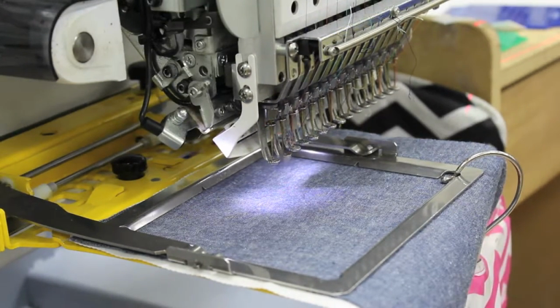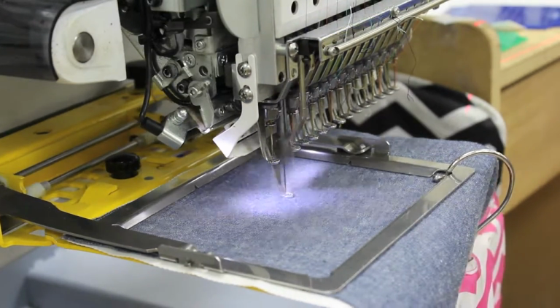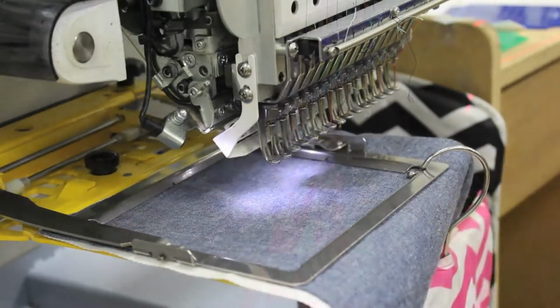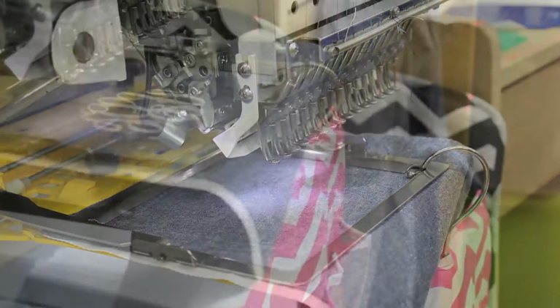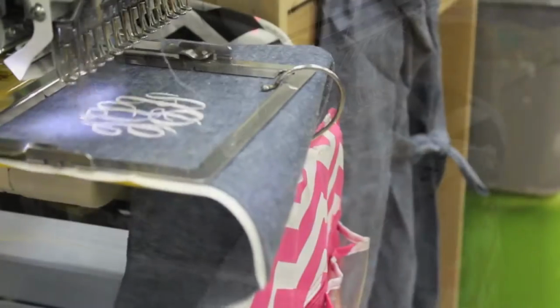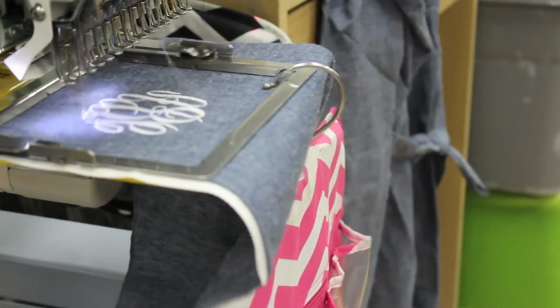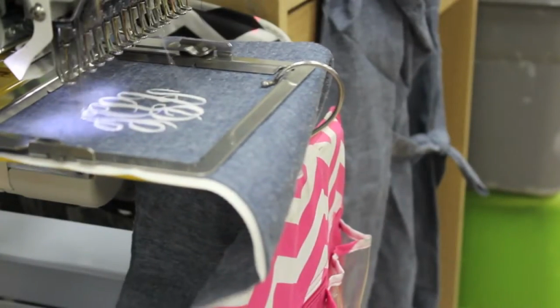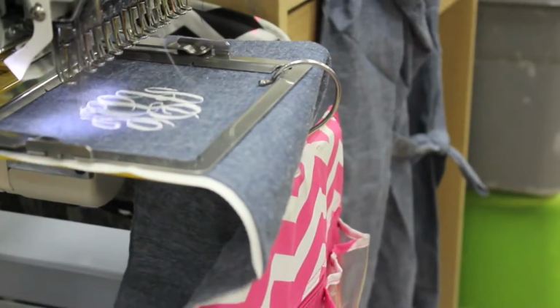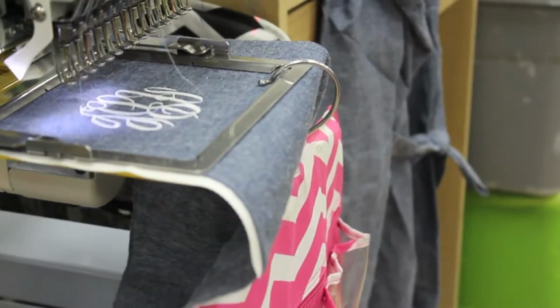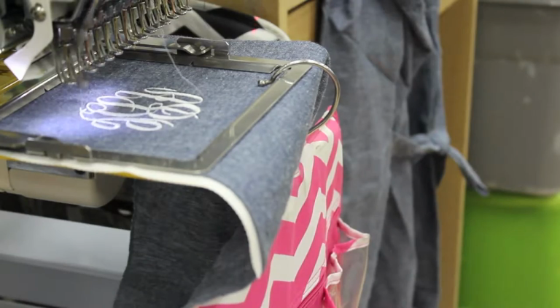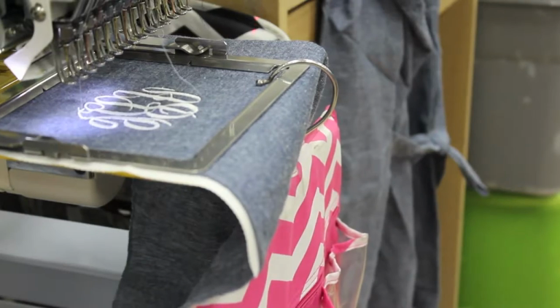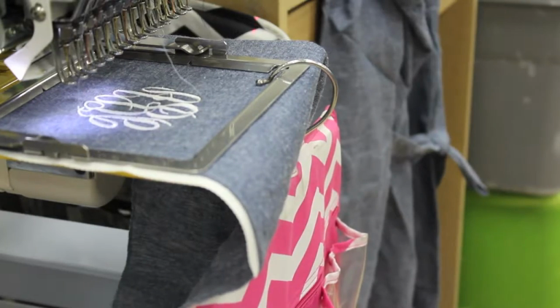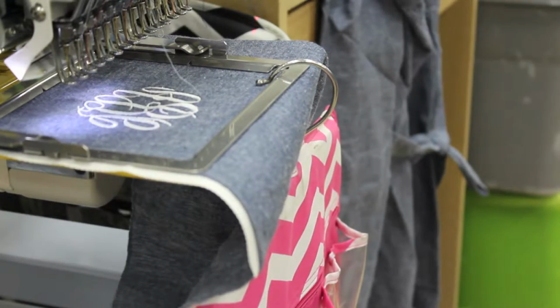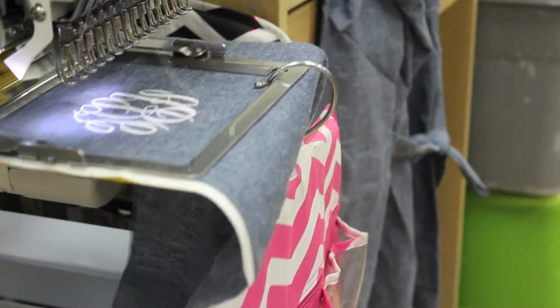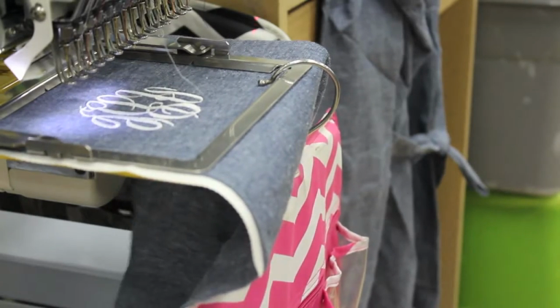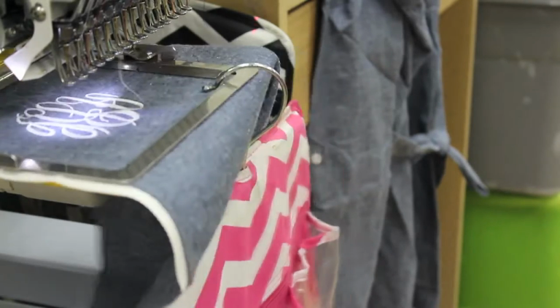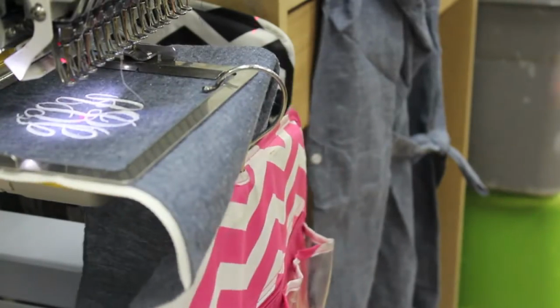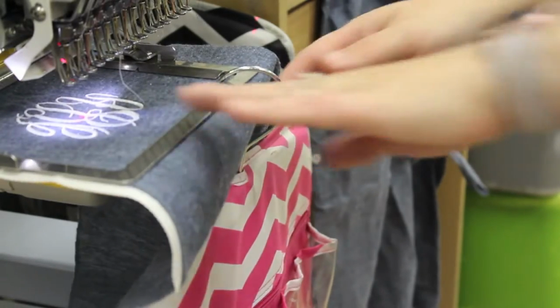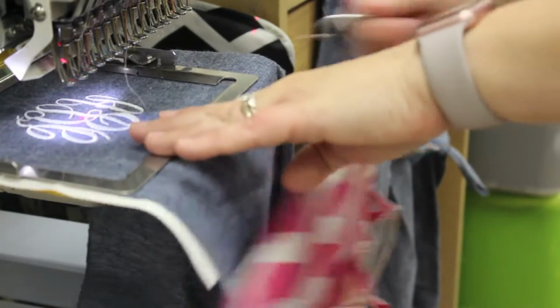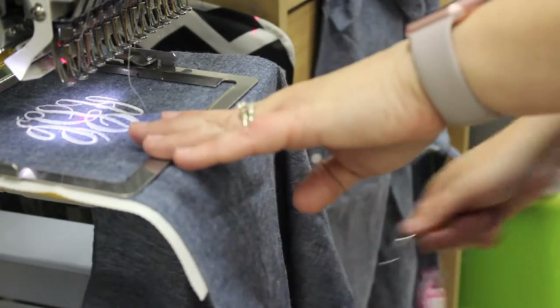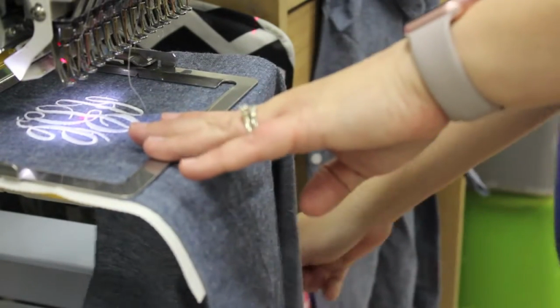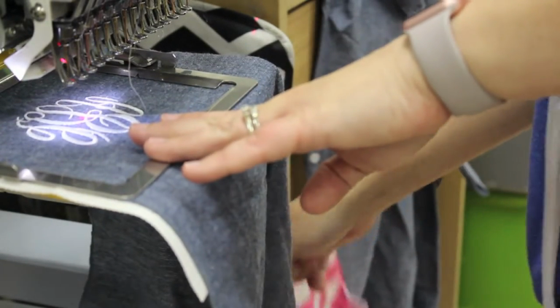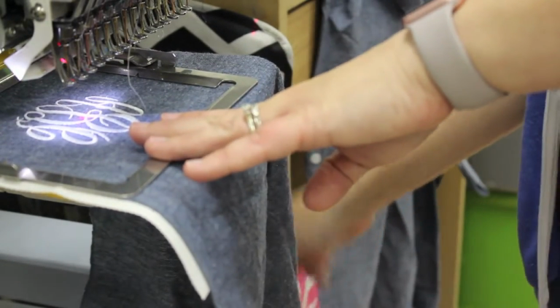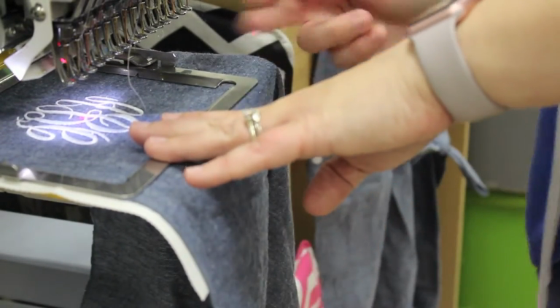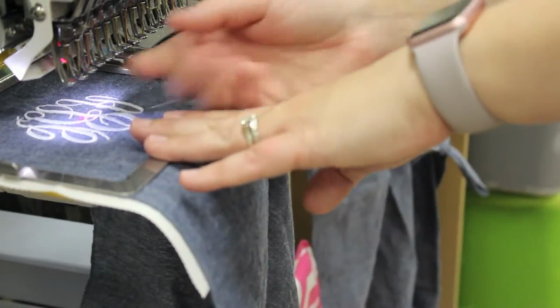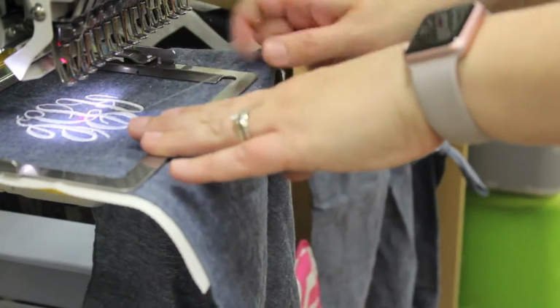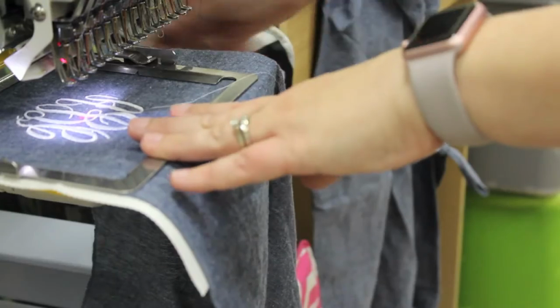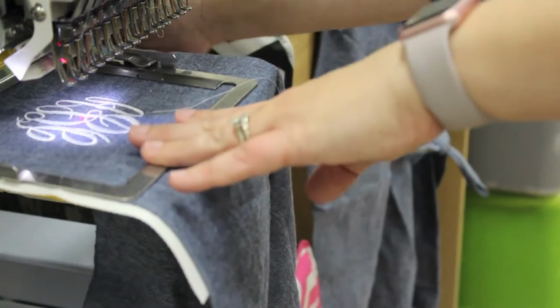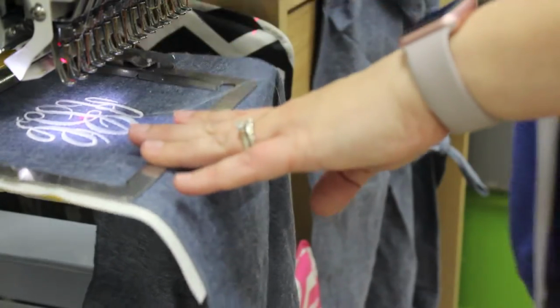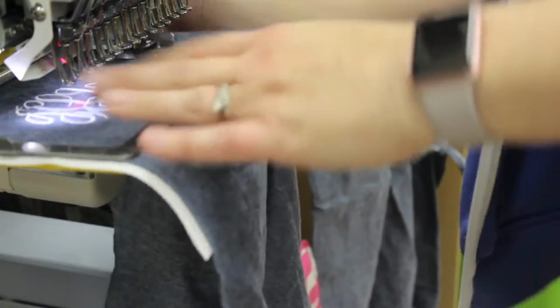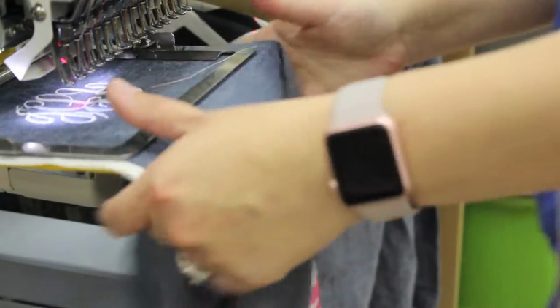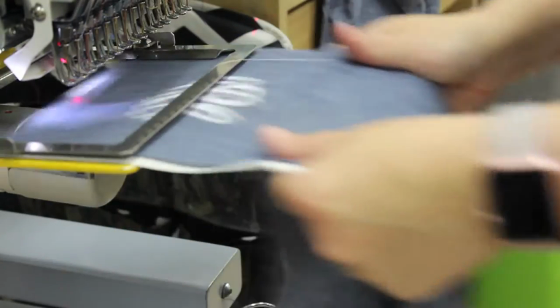All of the items used in this video can be purchased at WholesaleBoutique.com. Our medium weight tearaway backing adds stability, tears away easily, and leaves a clean finish.